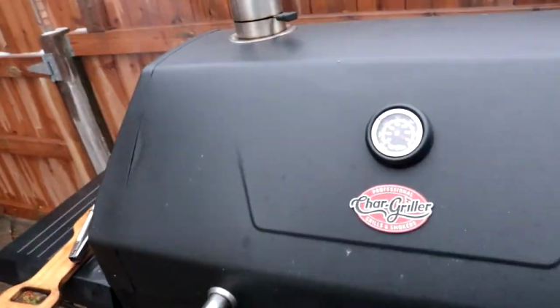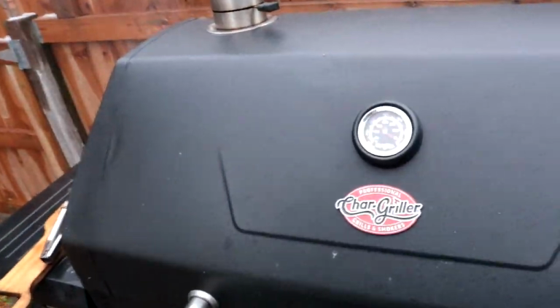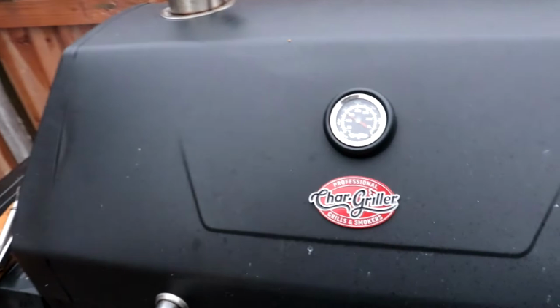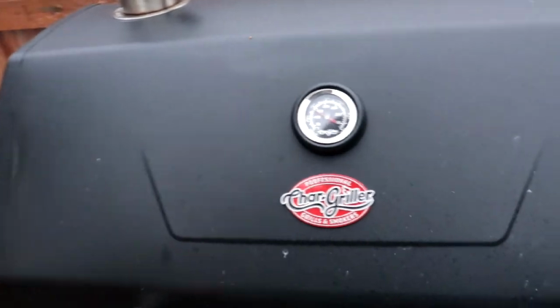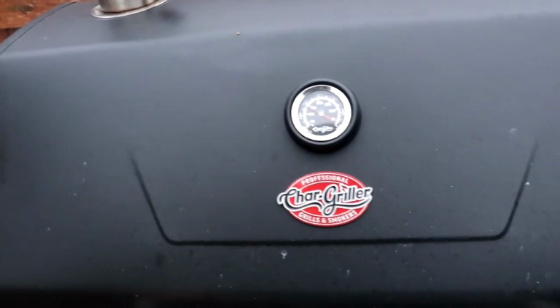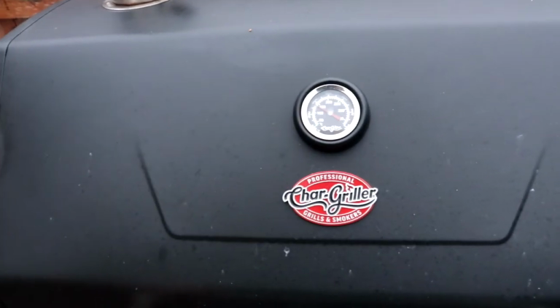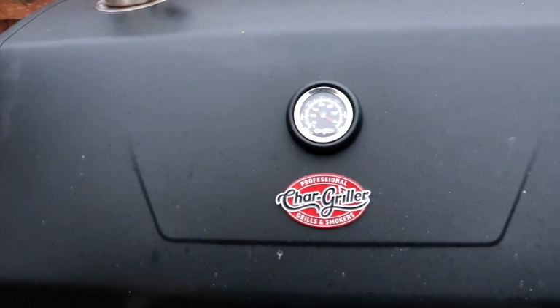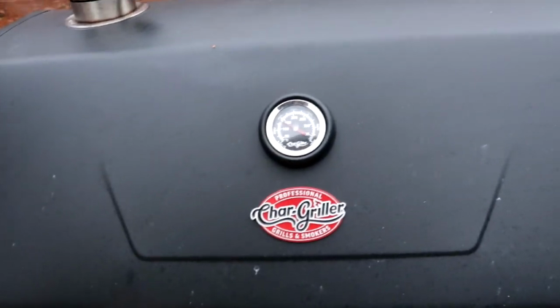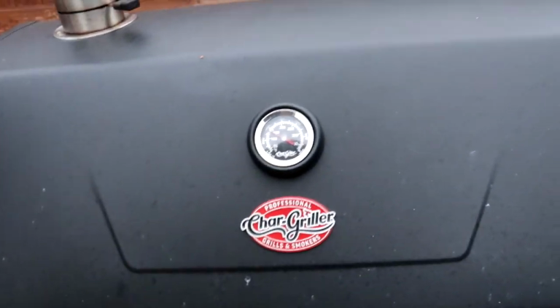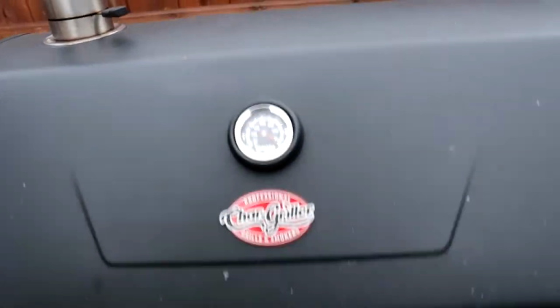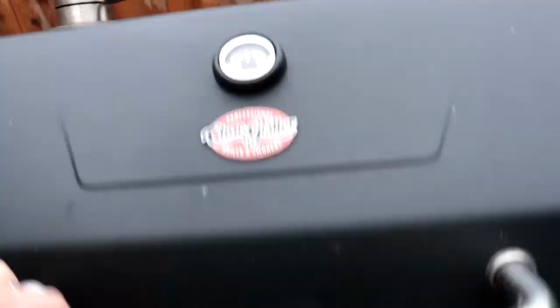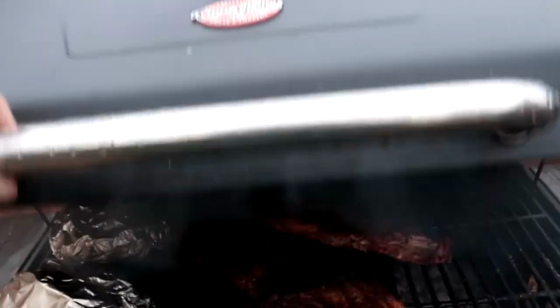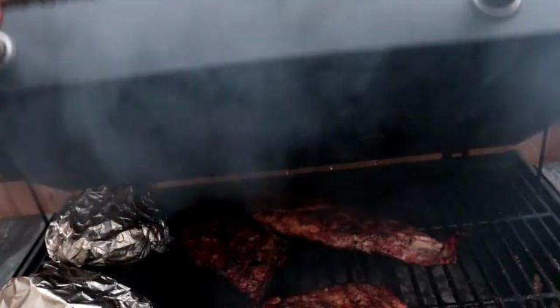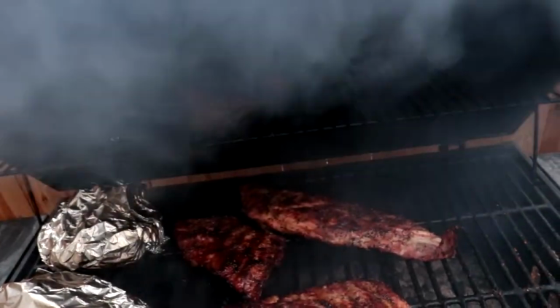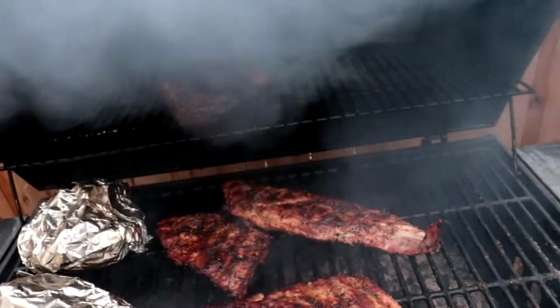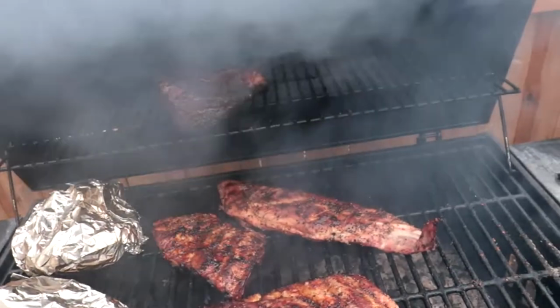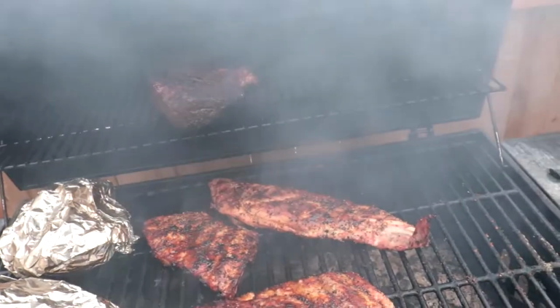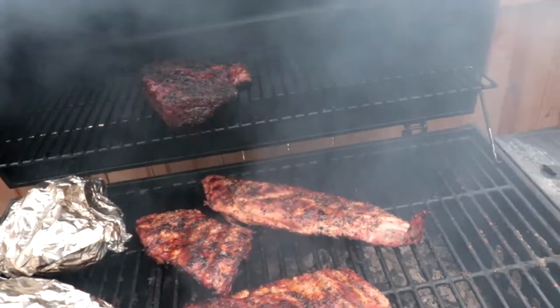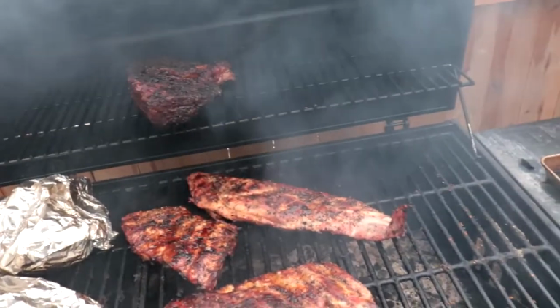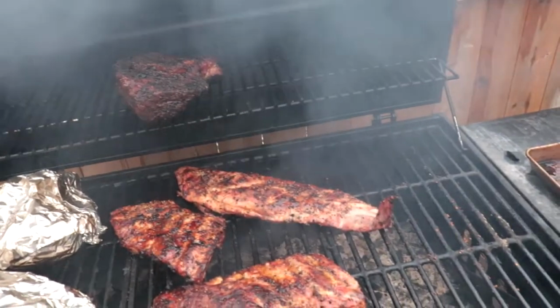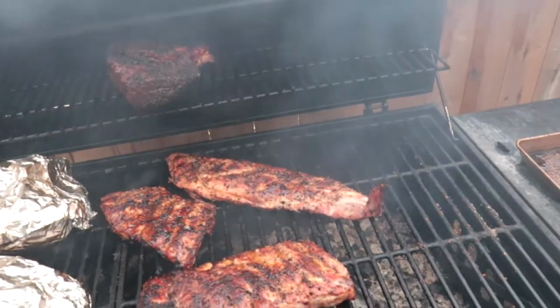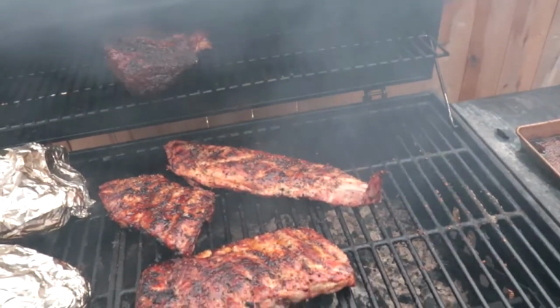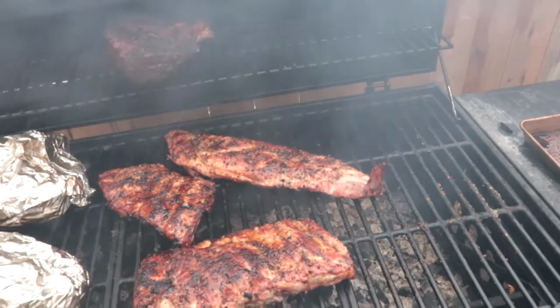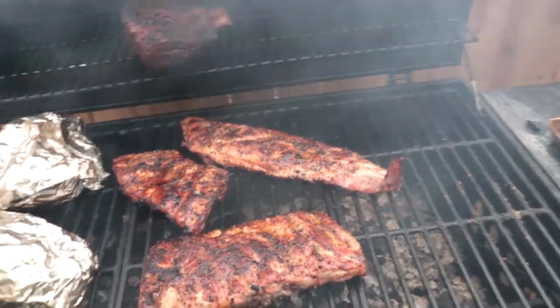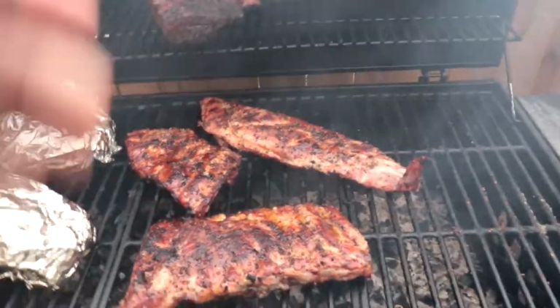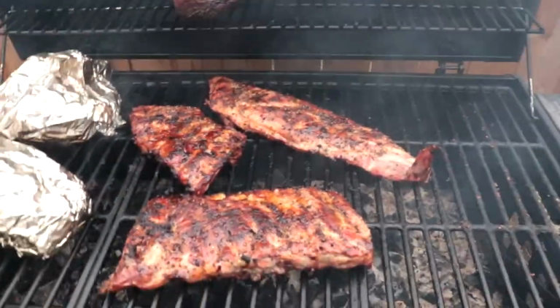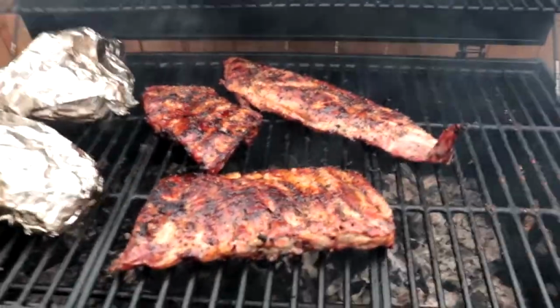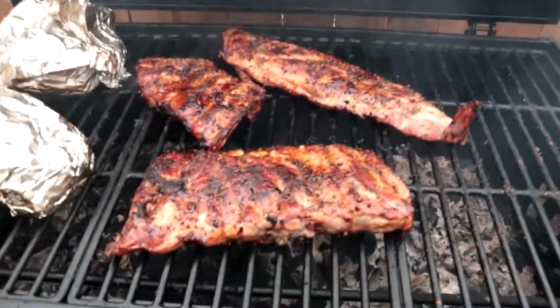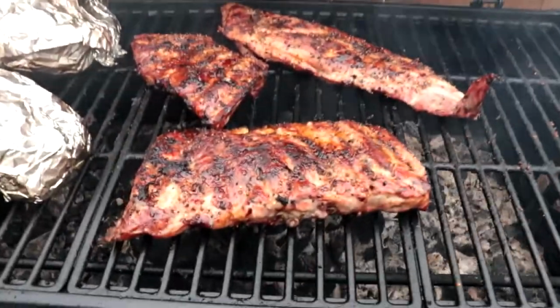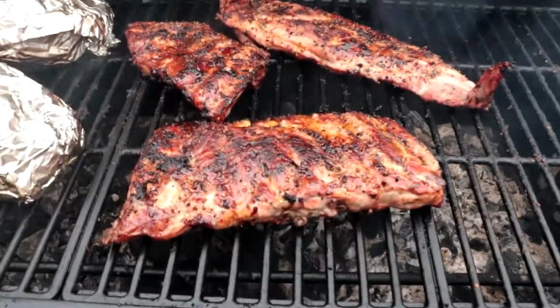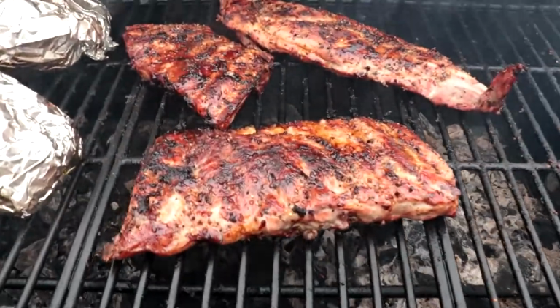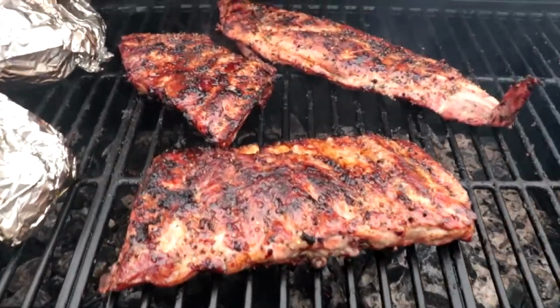Time for a bit of an update — it's been a few hours. We're sitting right just under 300 degrees. Things are looking pretty good — the ribs are looking pretty good.